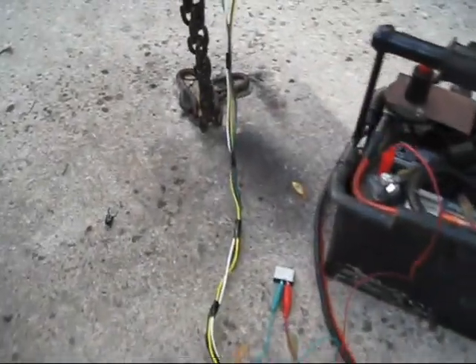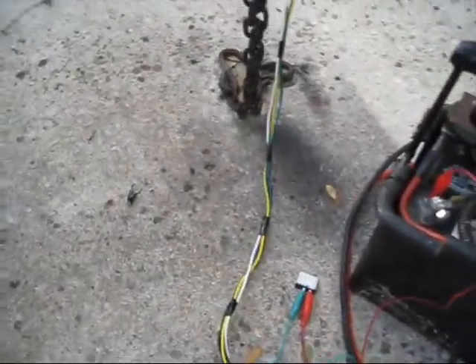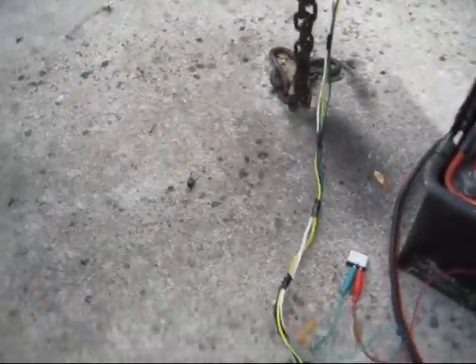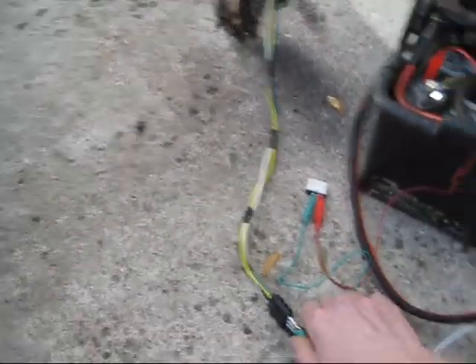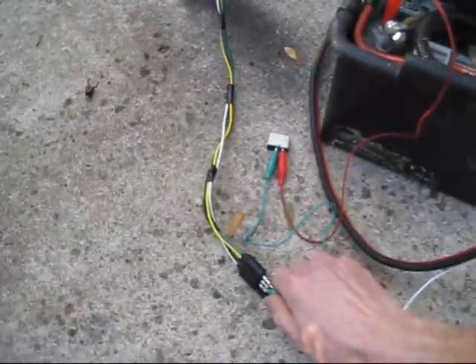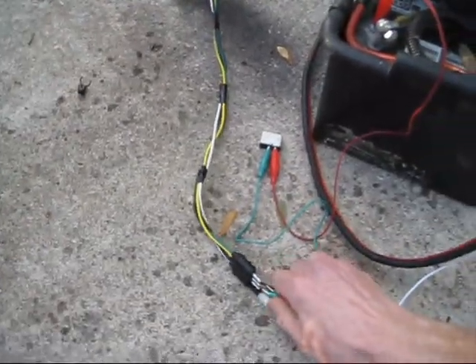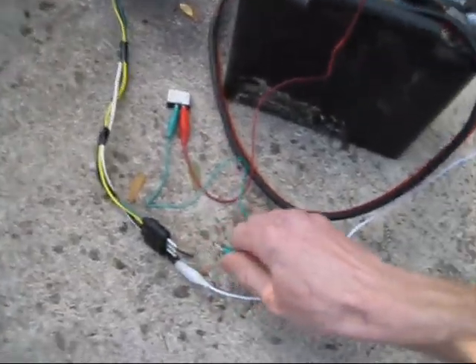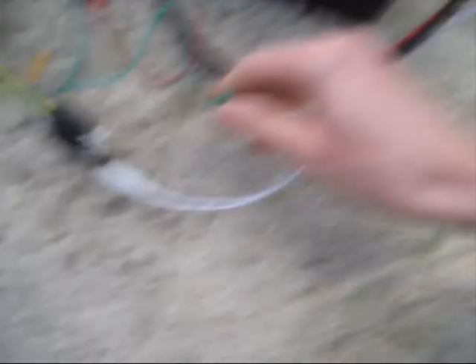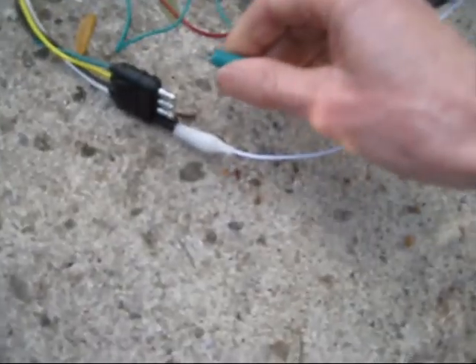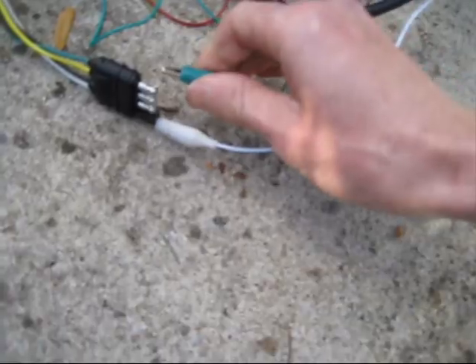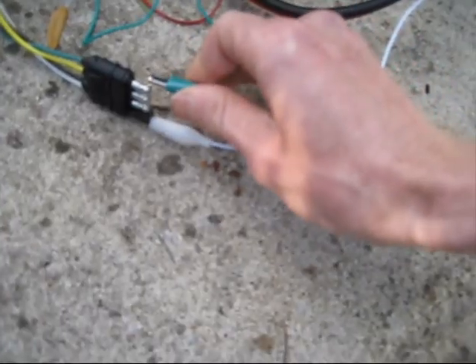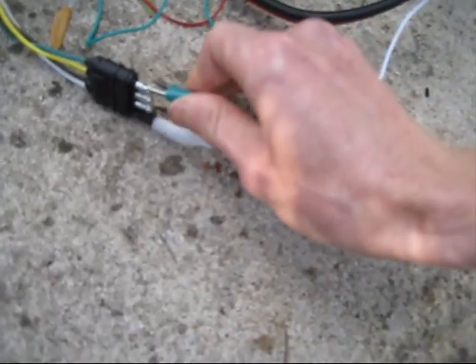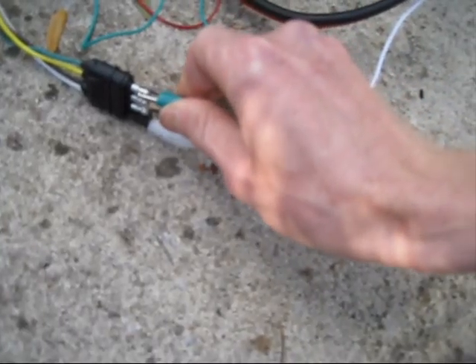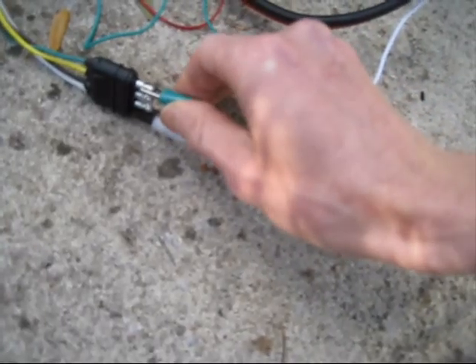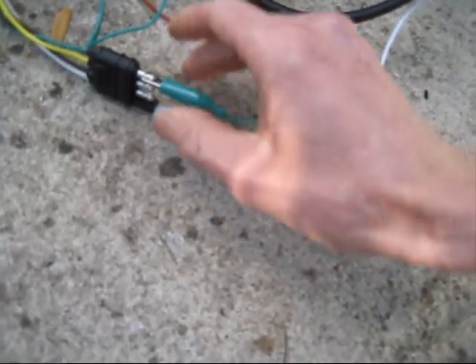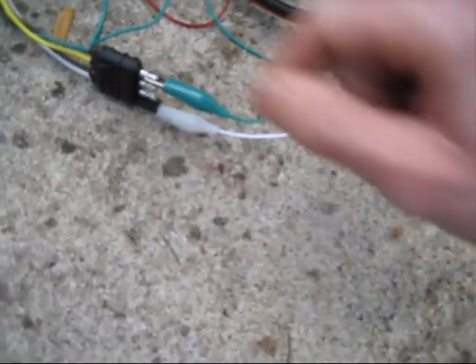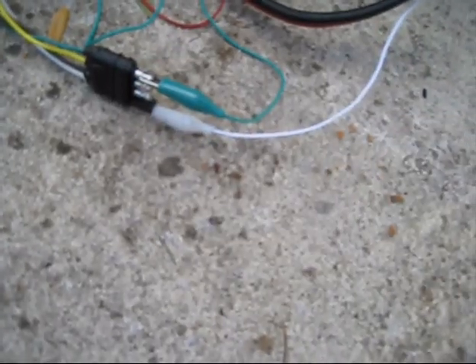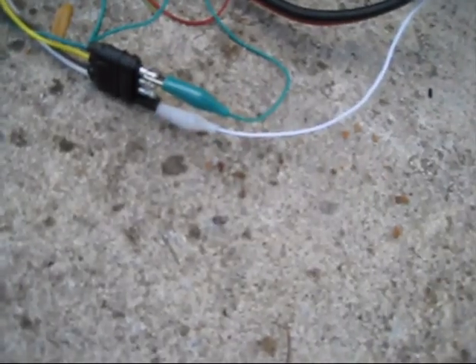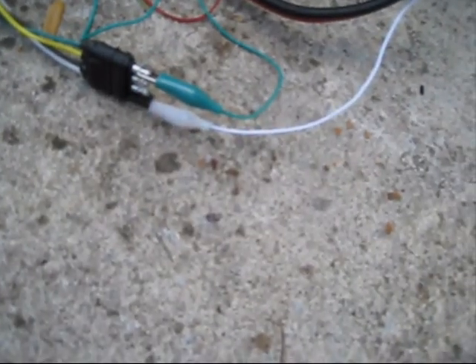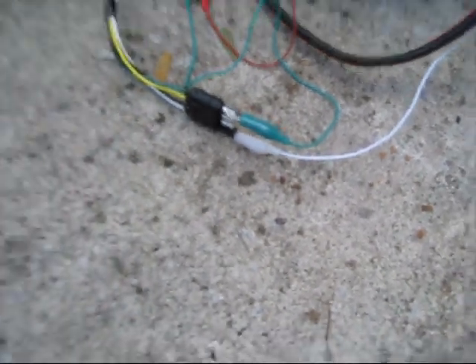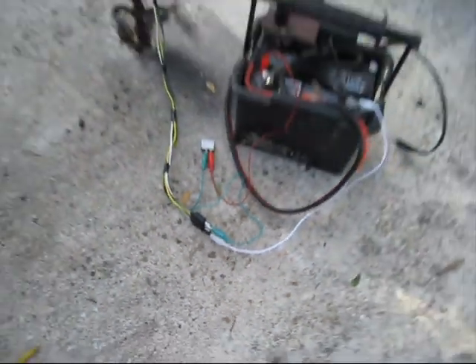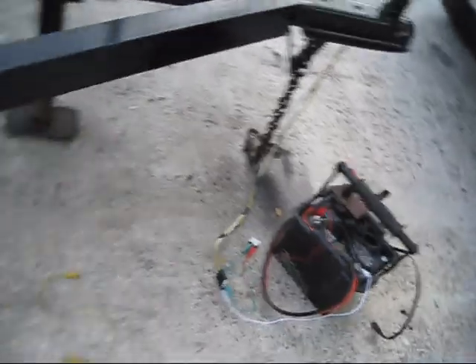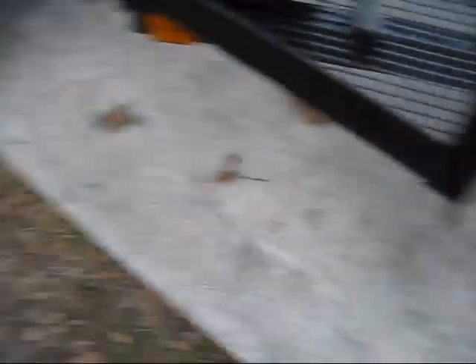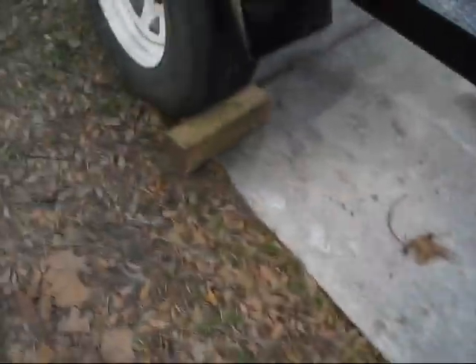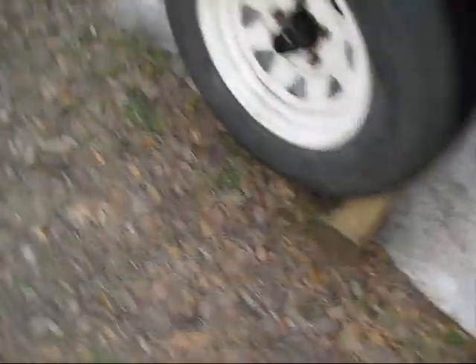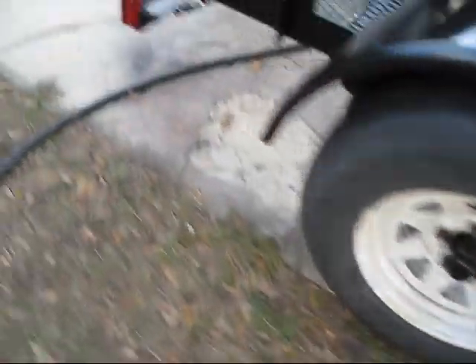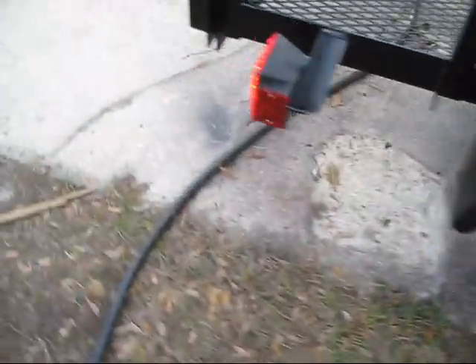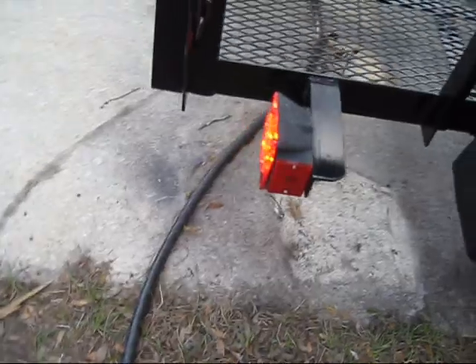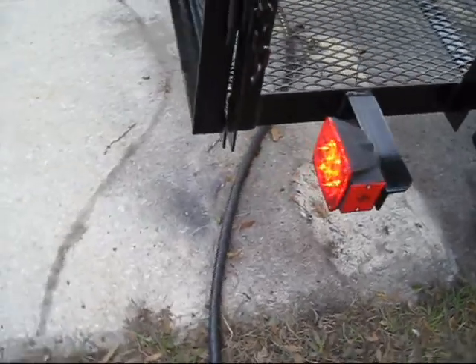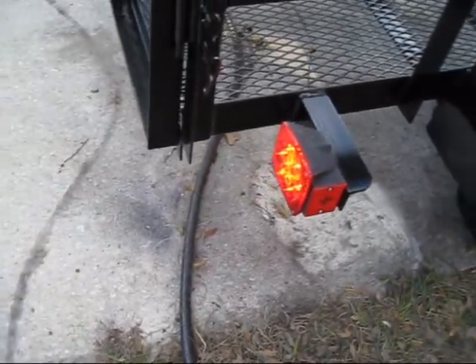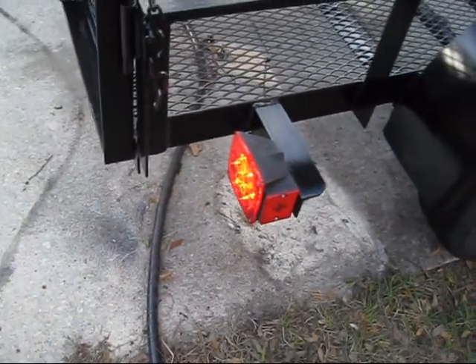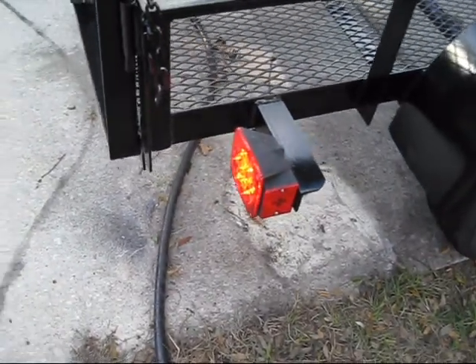And then finally we will go to the right tail light, which is going to be green. And now the green tail light is on.